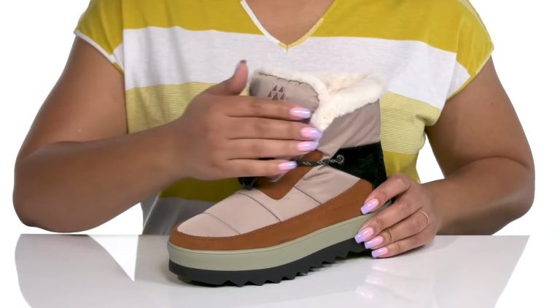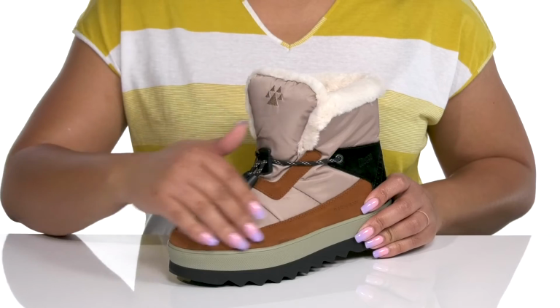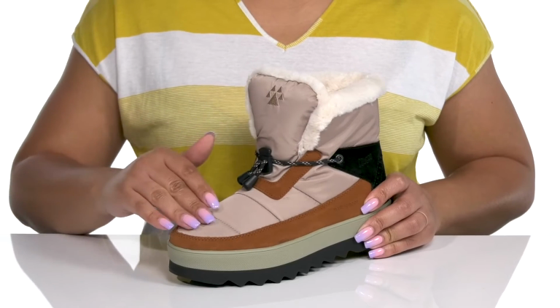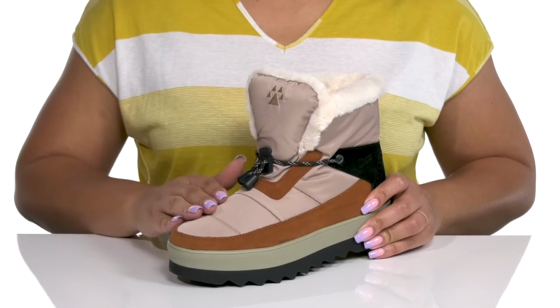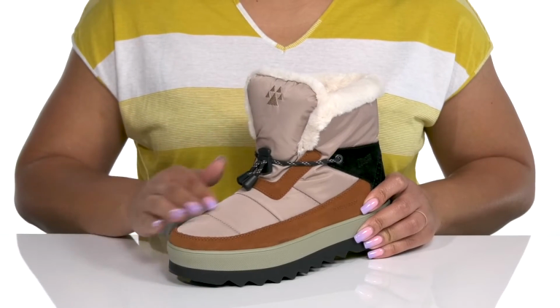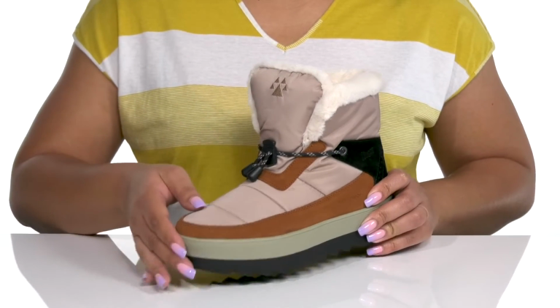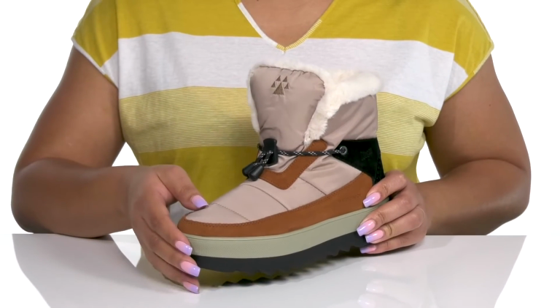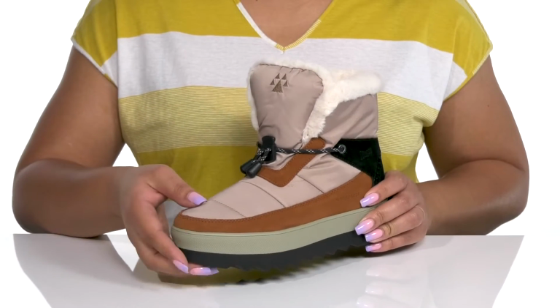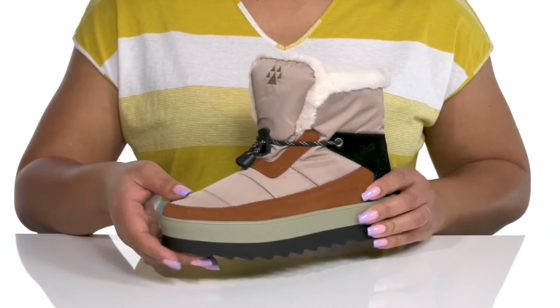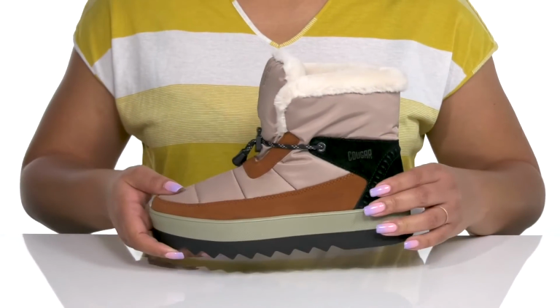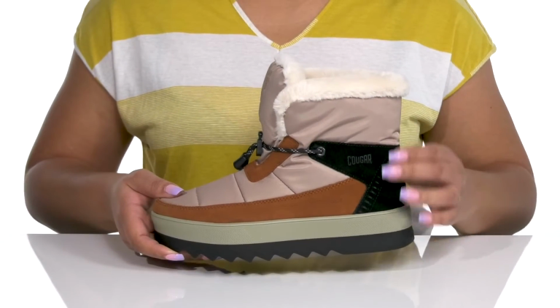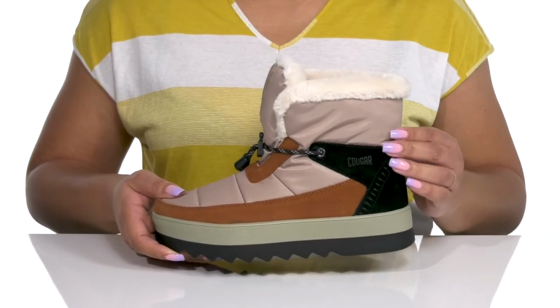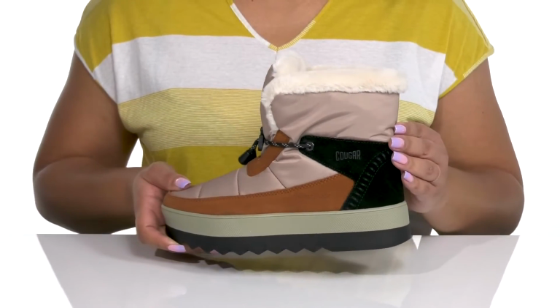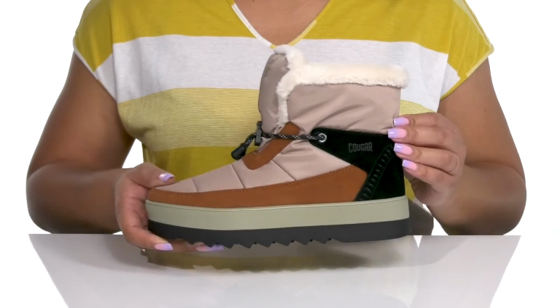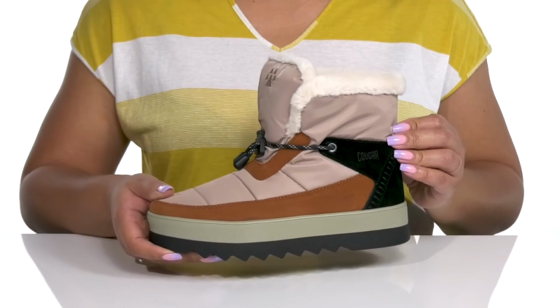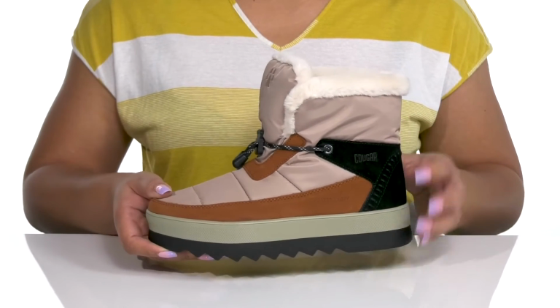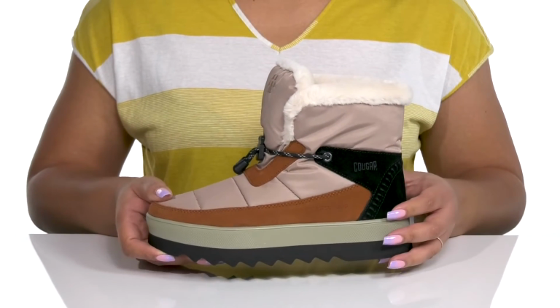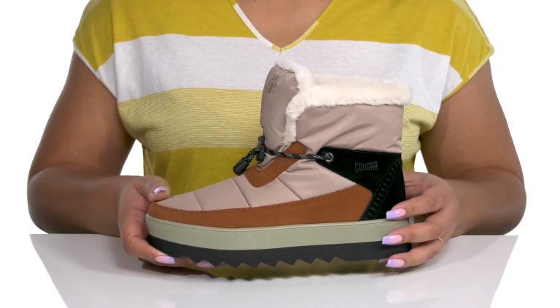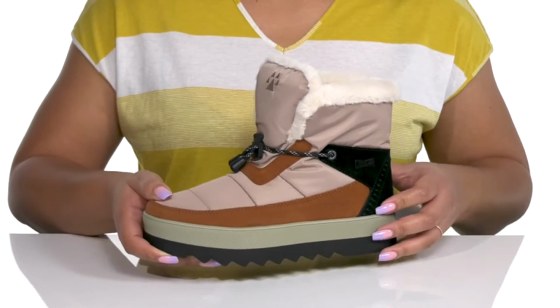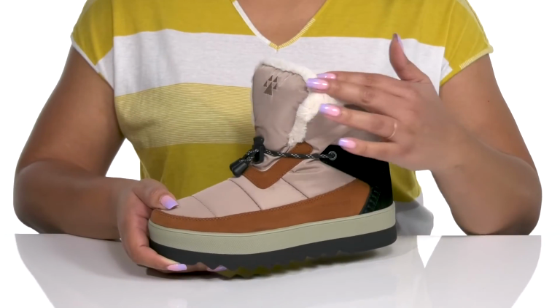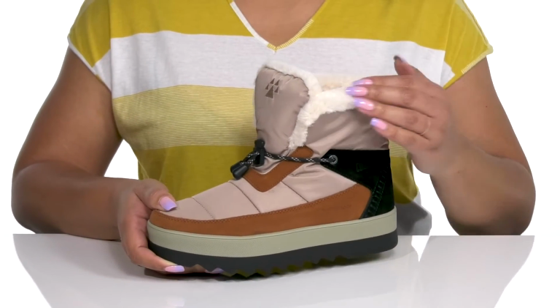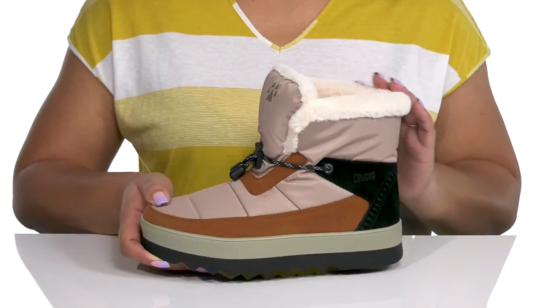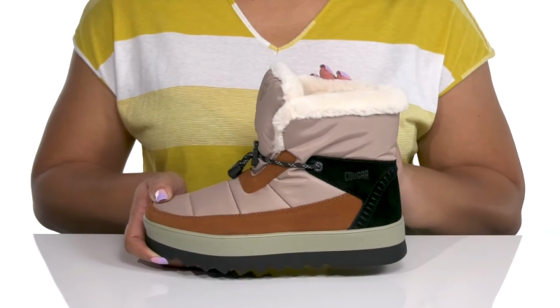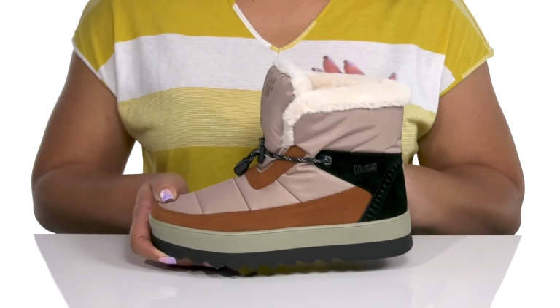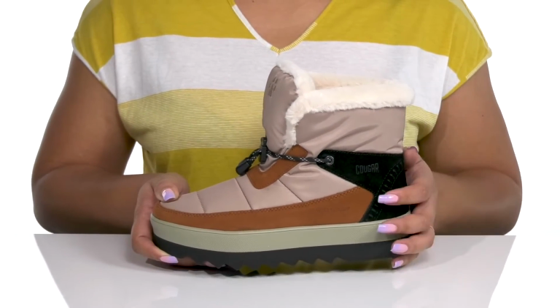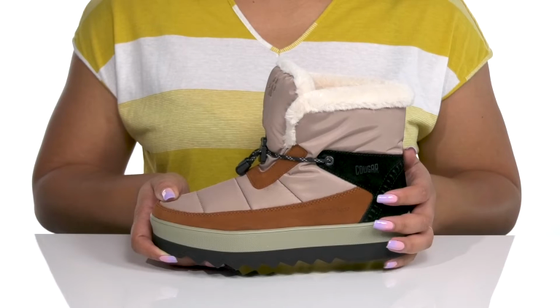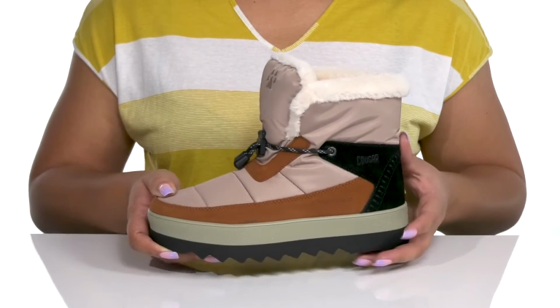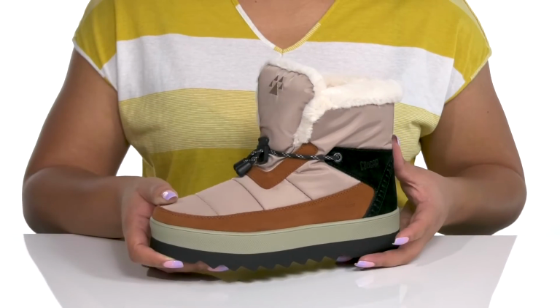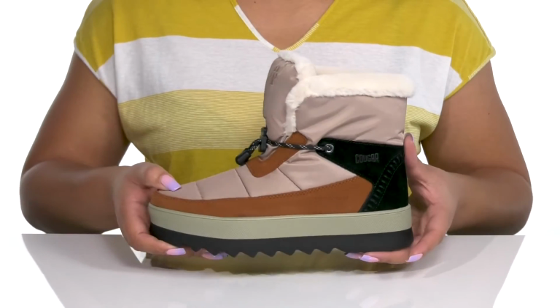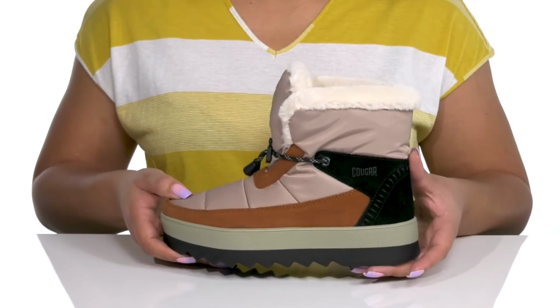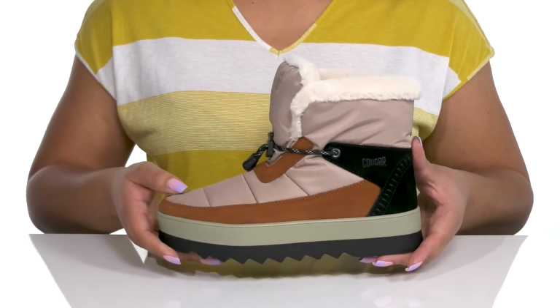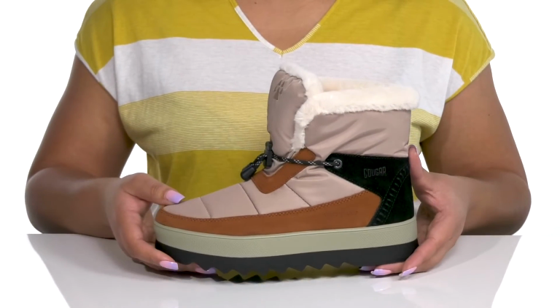The upper has a ripstop design to give you more durable wear, with contrasting textured overlays for added style. There's also a plush faux fur lining around the trim of the collar to give you a cozy look that's fit for the season.